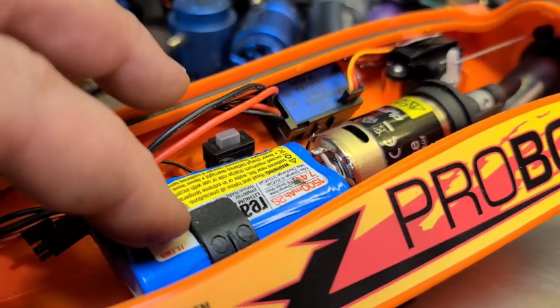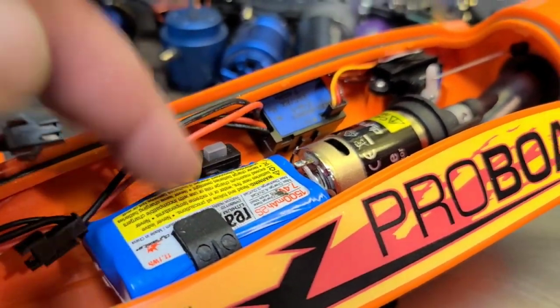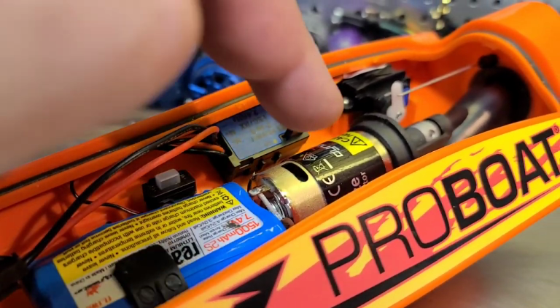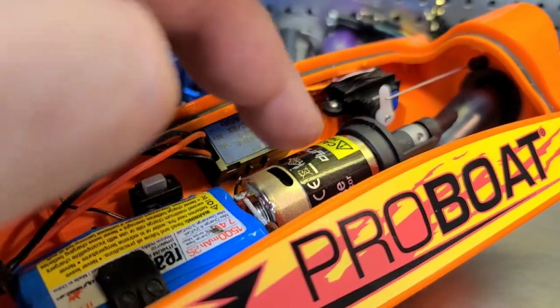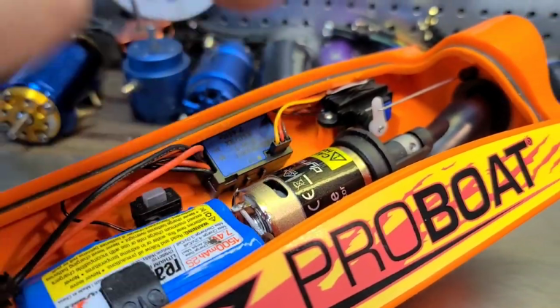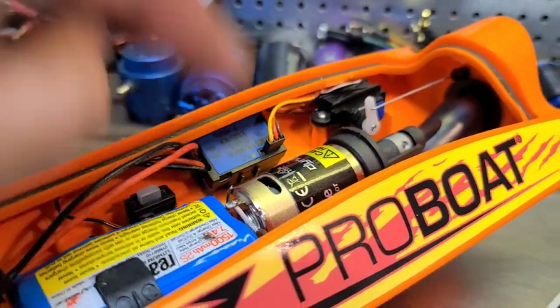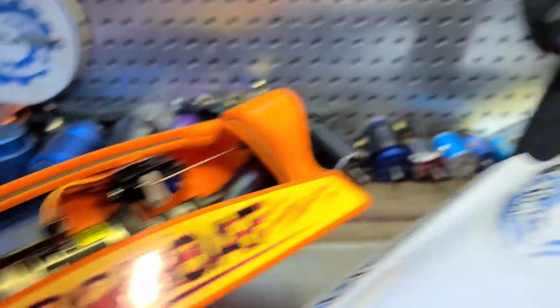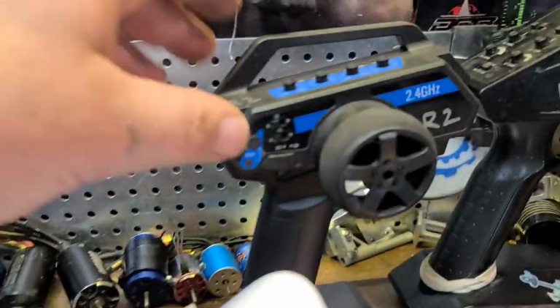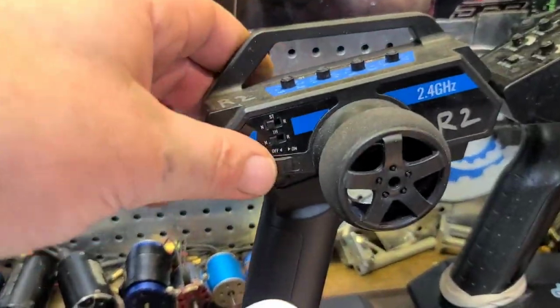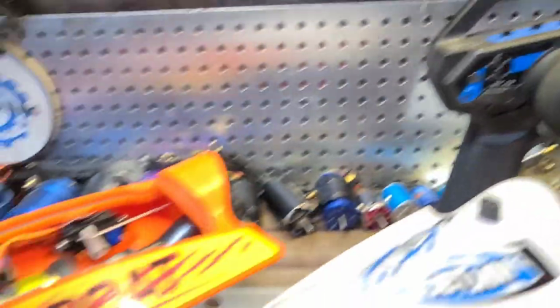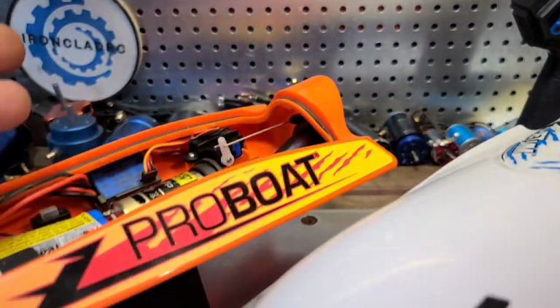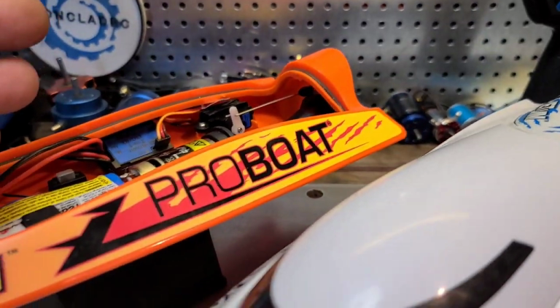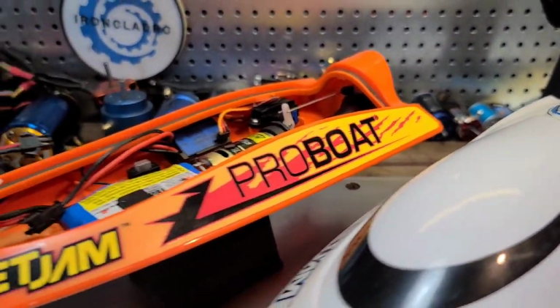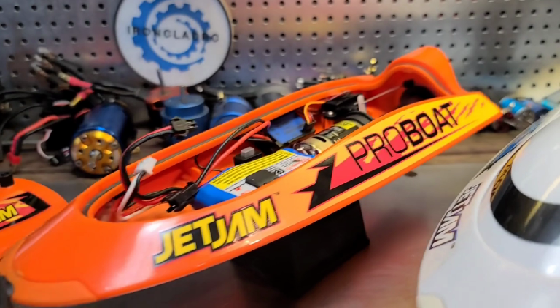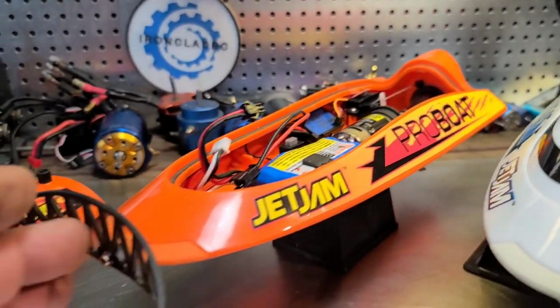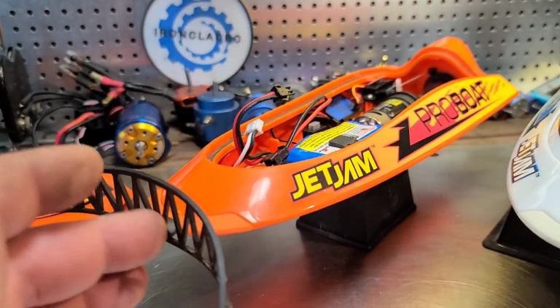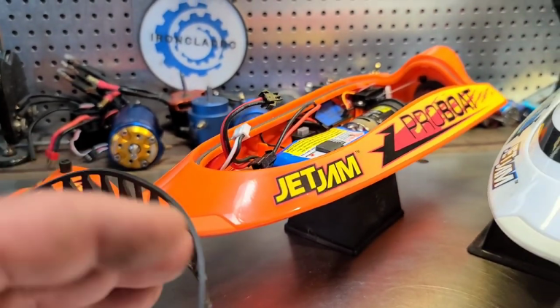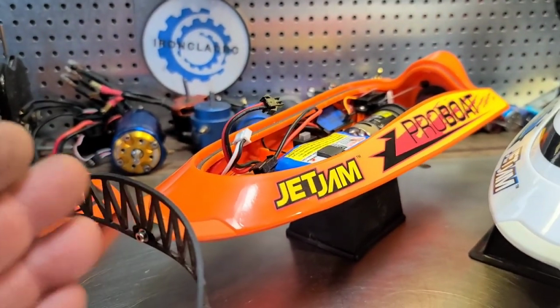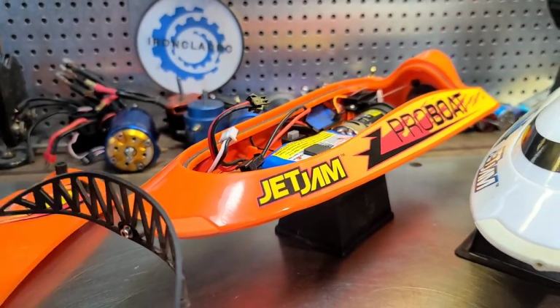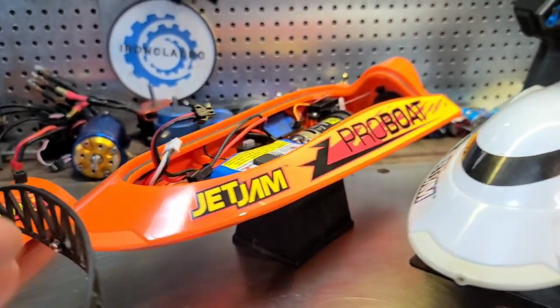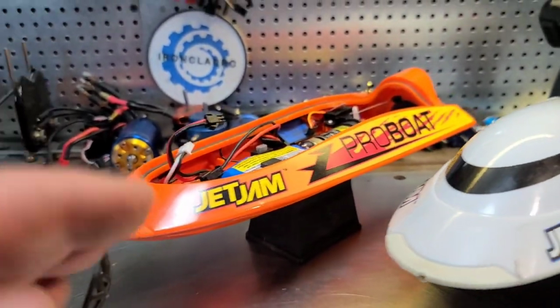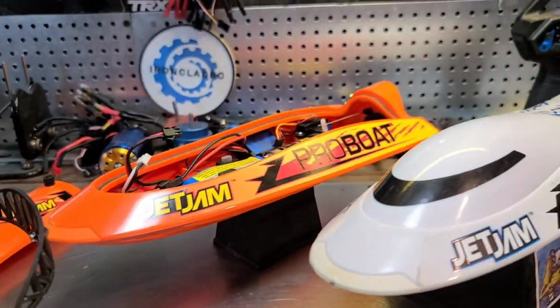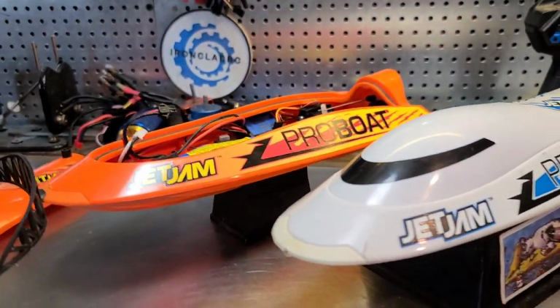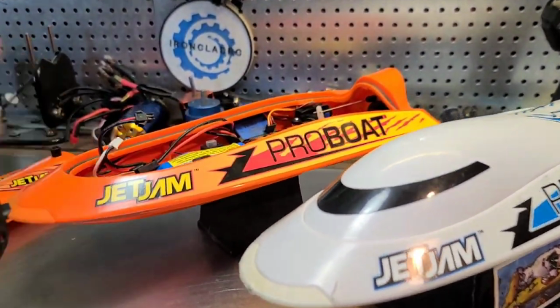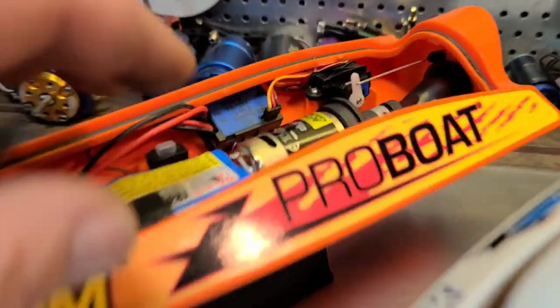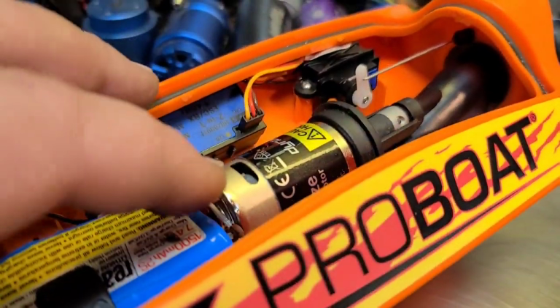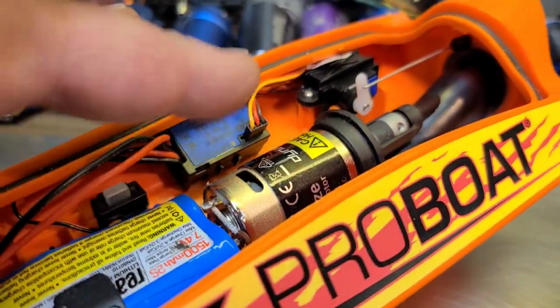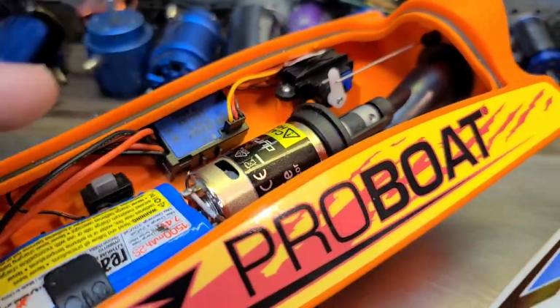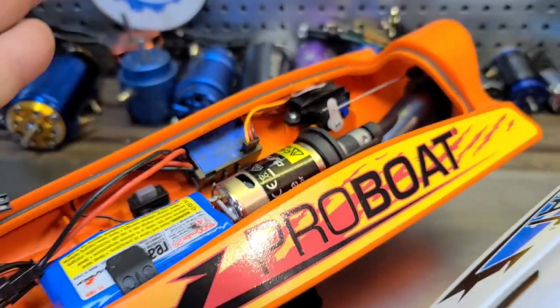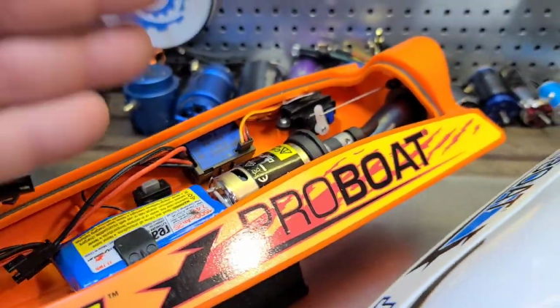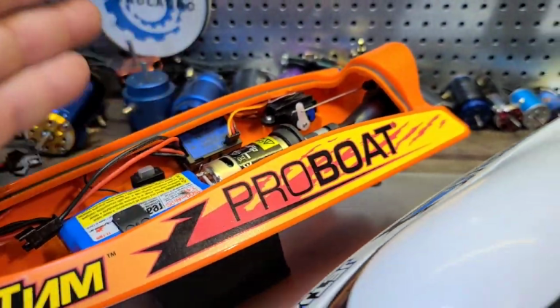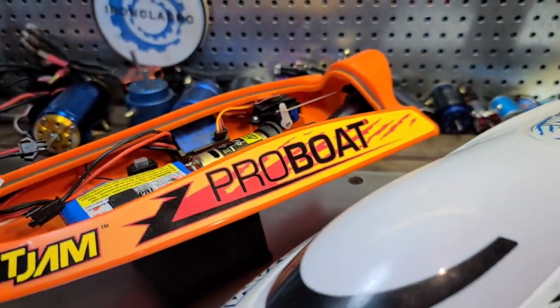It has a battery charger, a brushed motor, 2-in-1 ESC, remote, and it self-rights if it flips. It also comes with these little pushers — you can recover flipped boats. They're fine little boats, but they're kind of slow in my opinion.